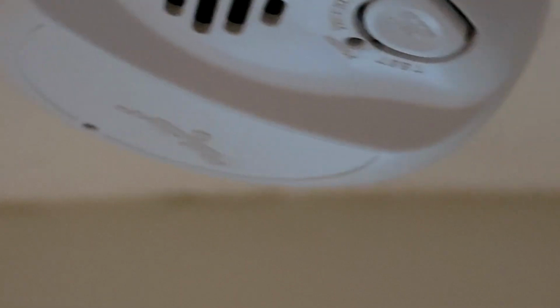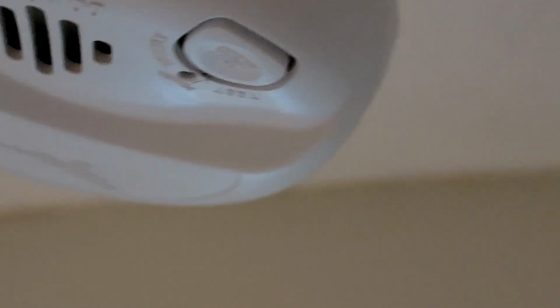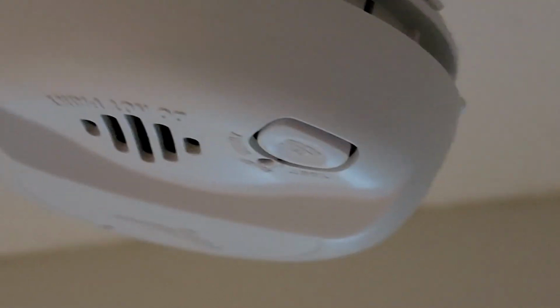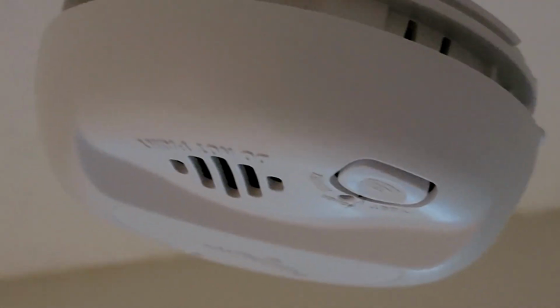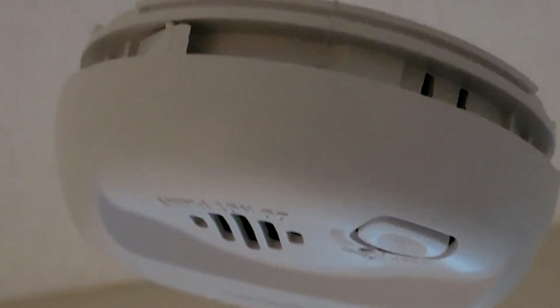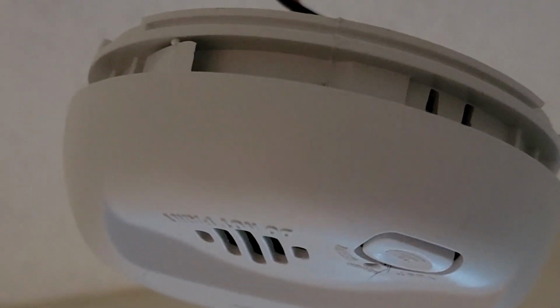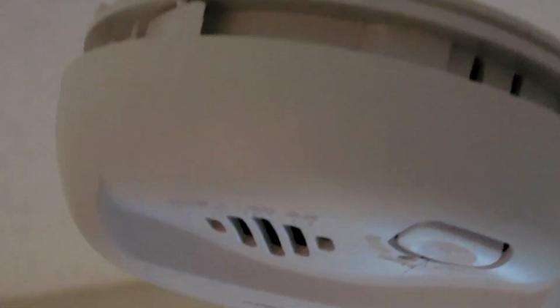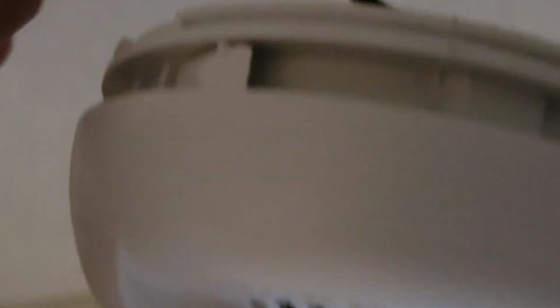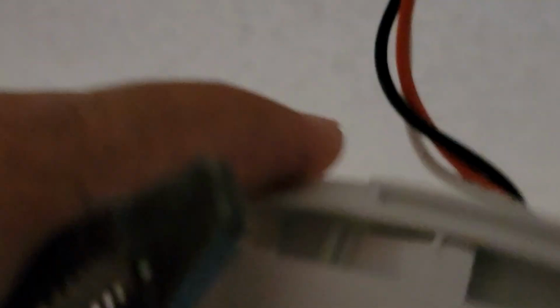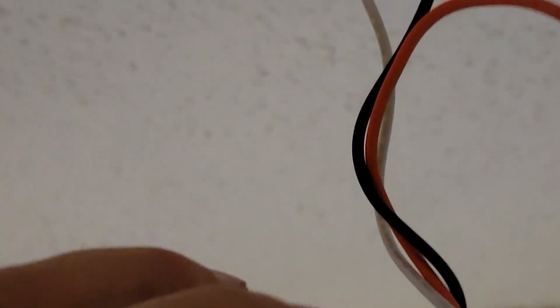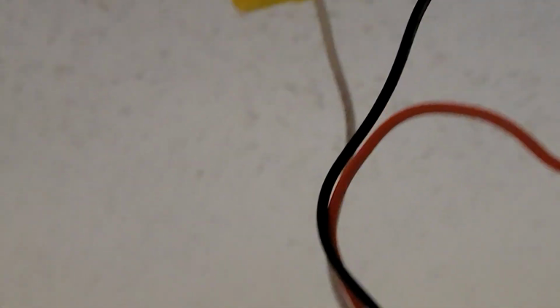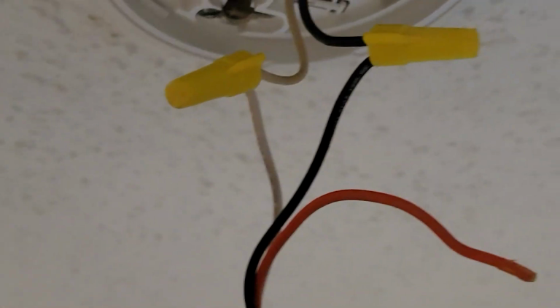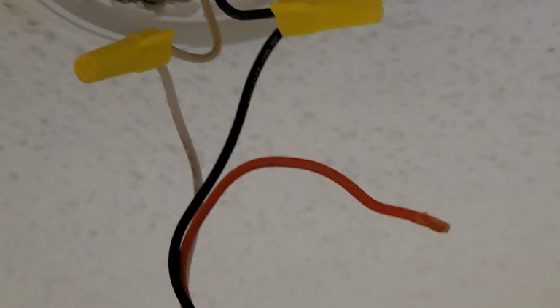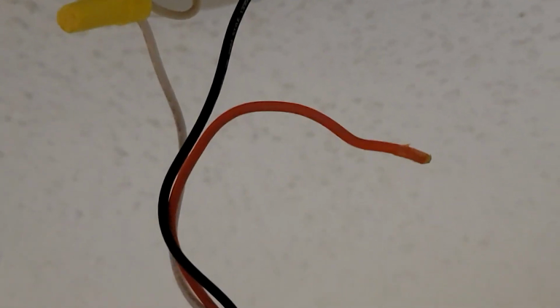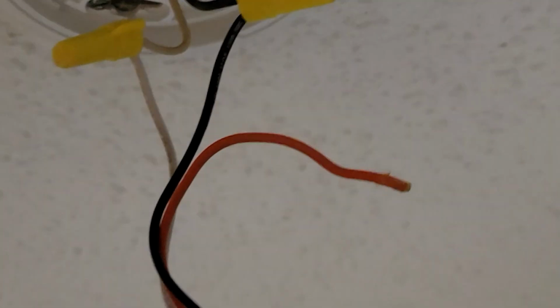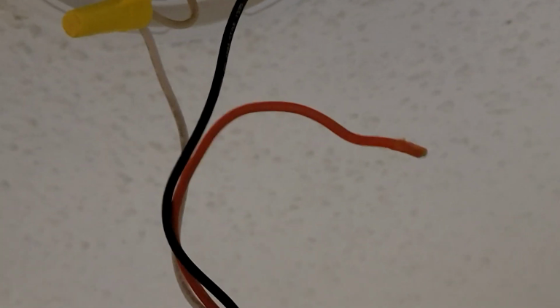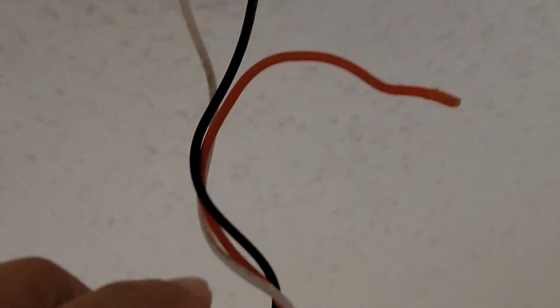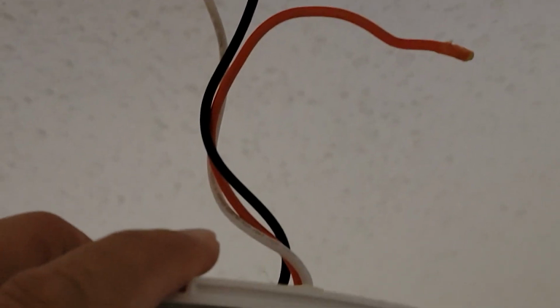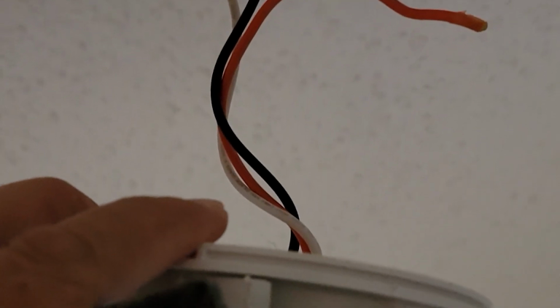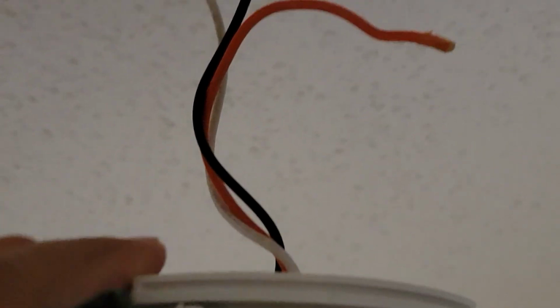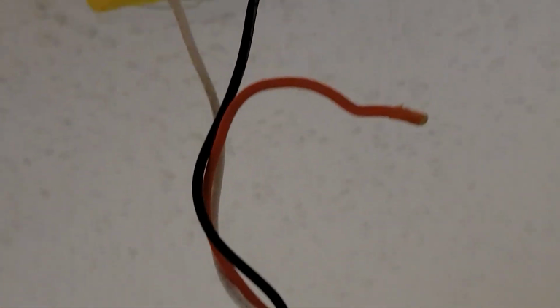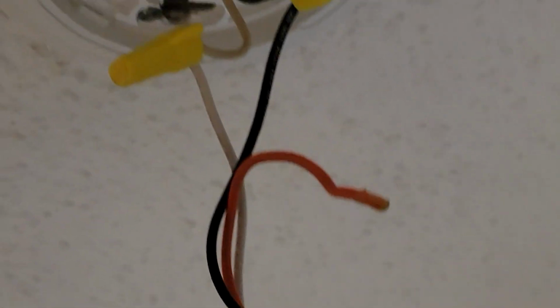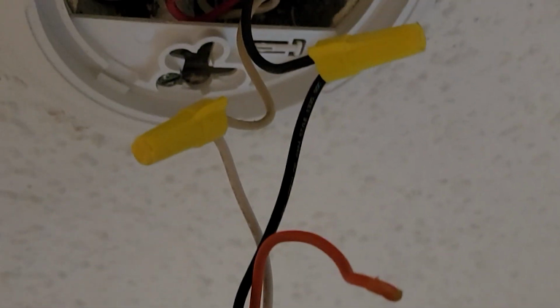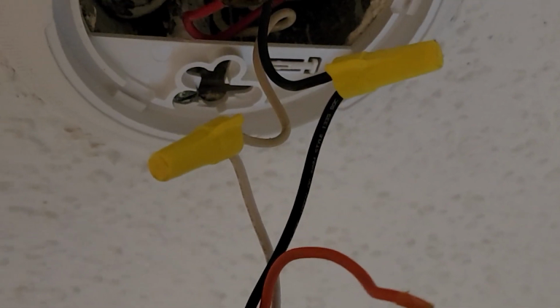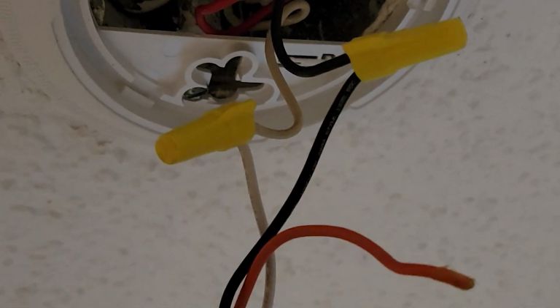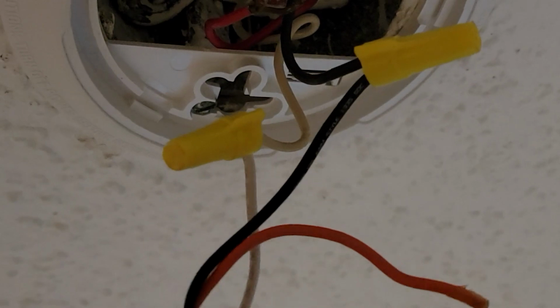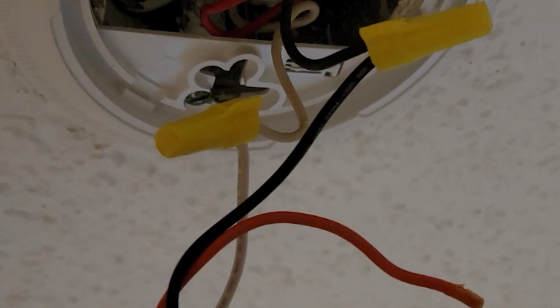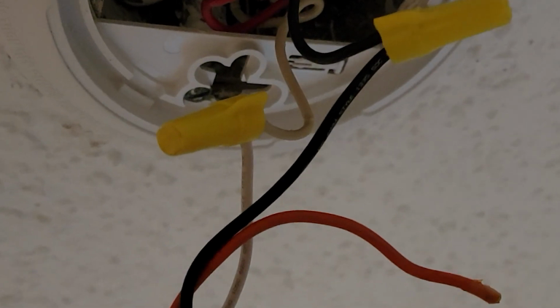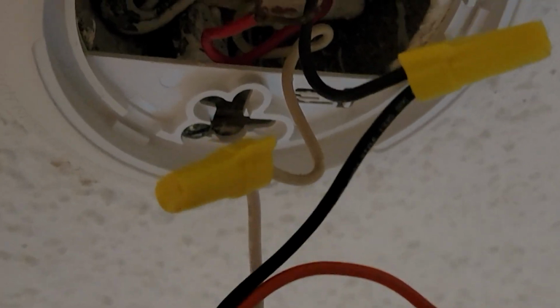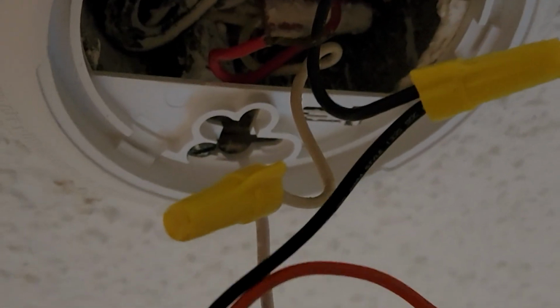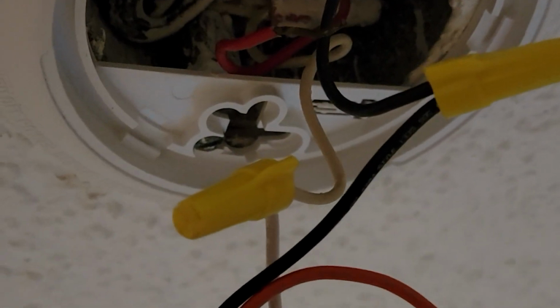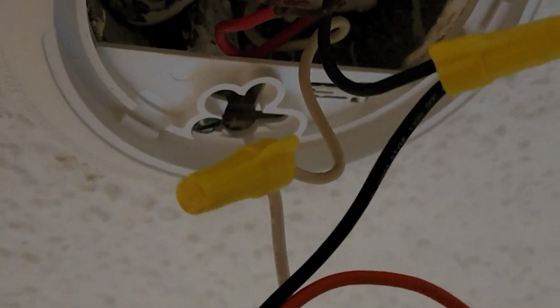Hi everybody, Jeff here. I want to show you a common wiring mistake that's made with smoke detectors. I found this at my friend's house today when I went over there and found both of their smoke detectors were inoperative and they had no idea.